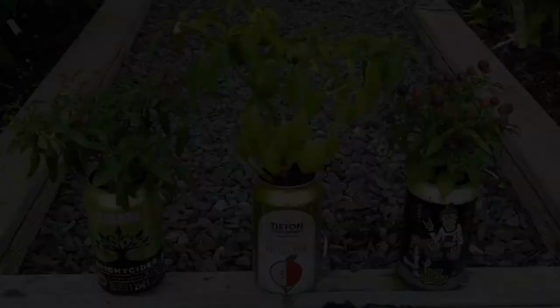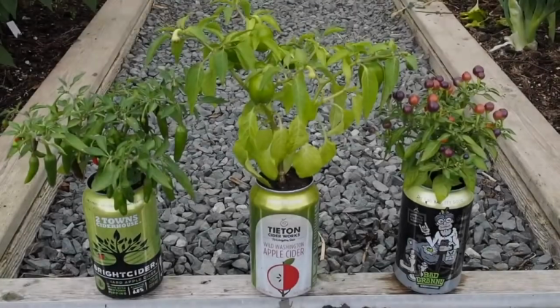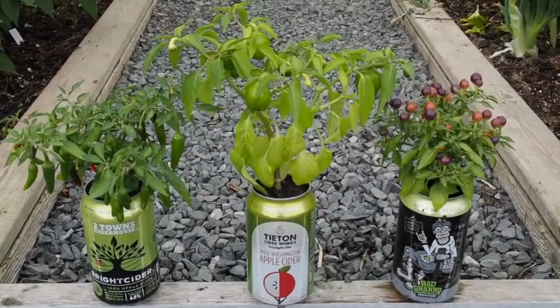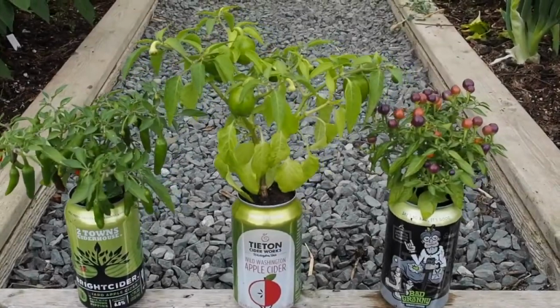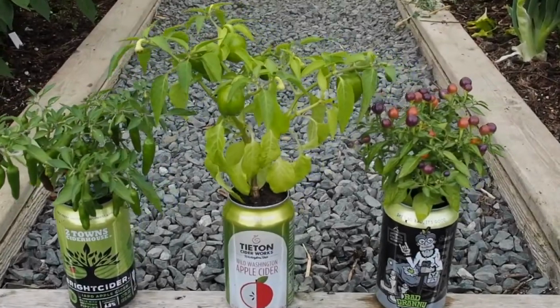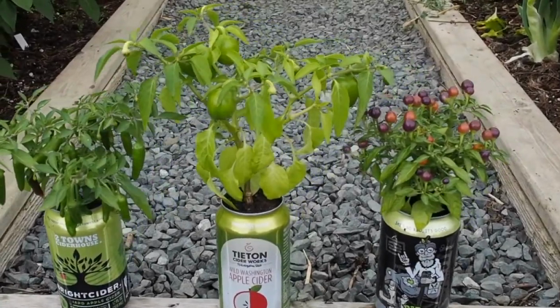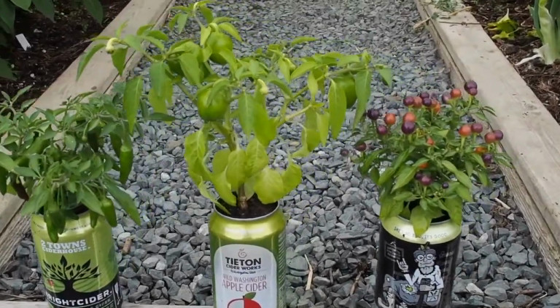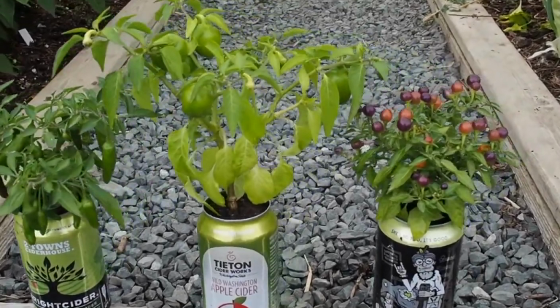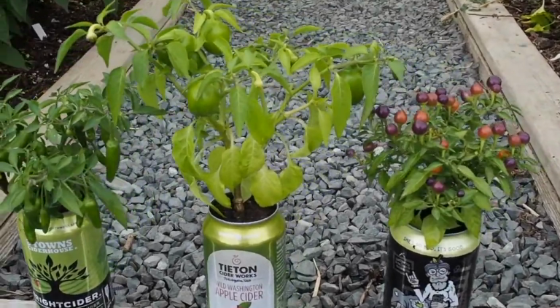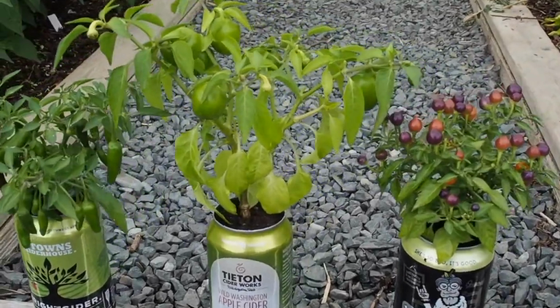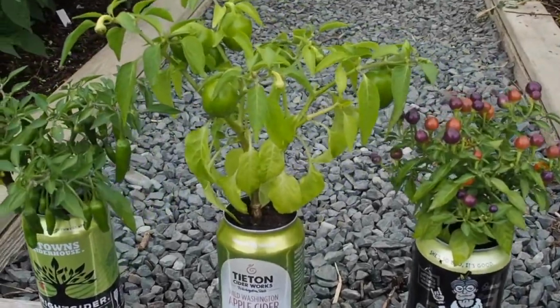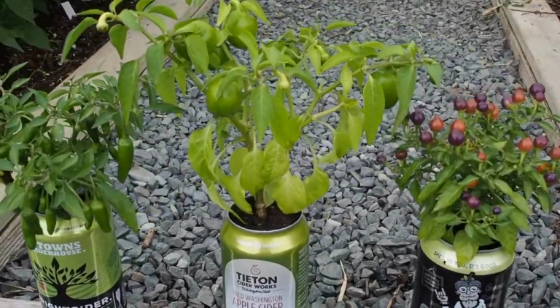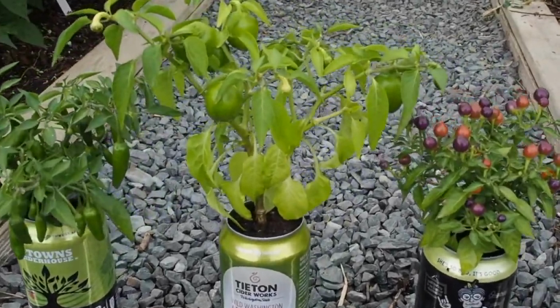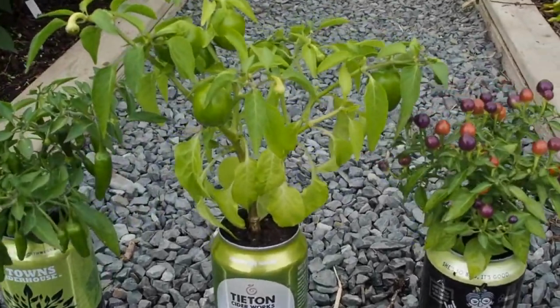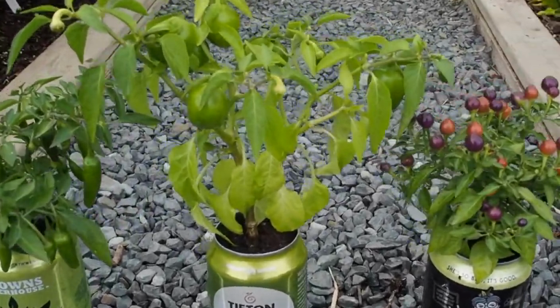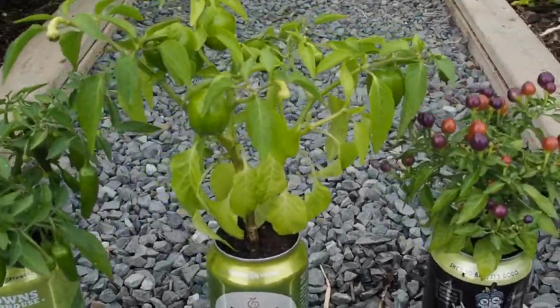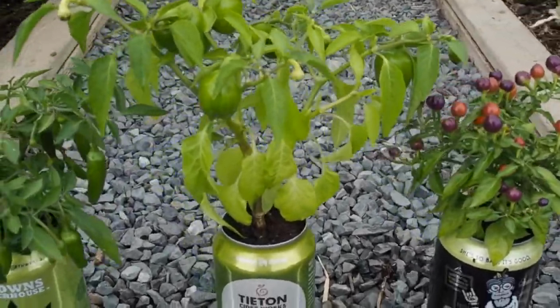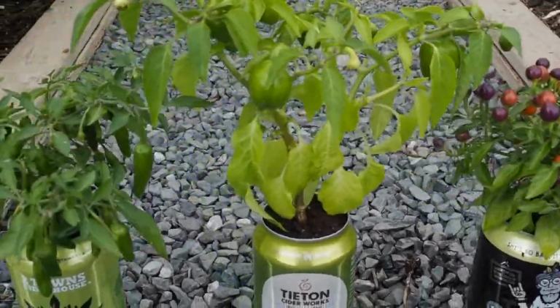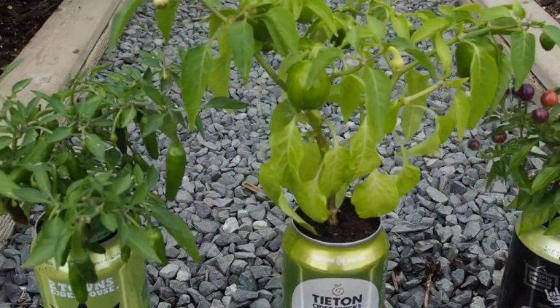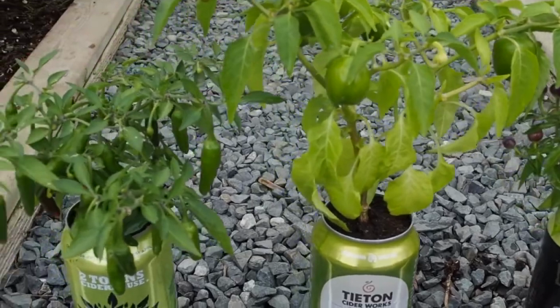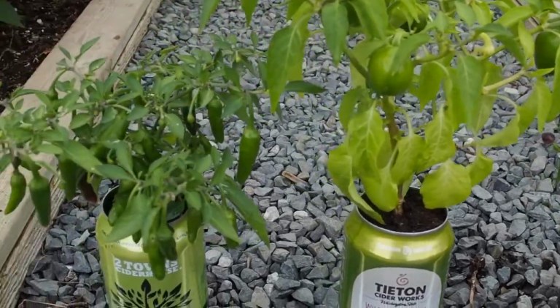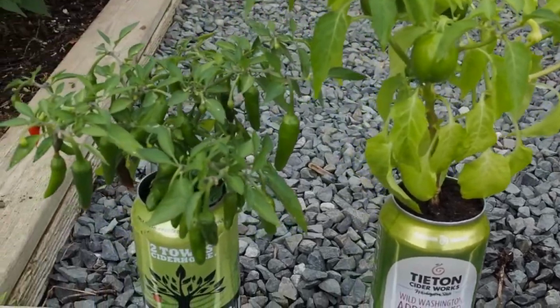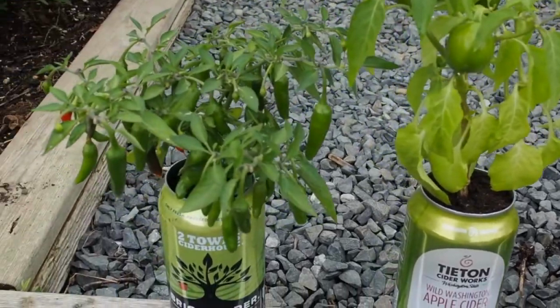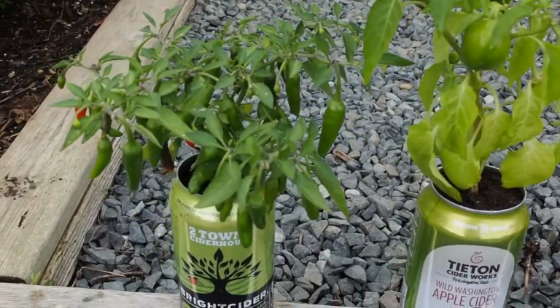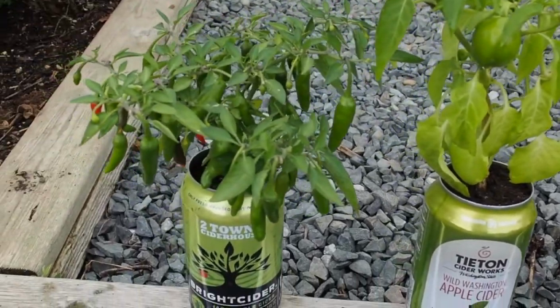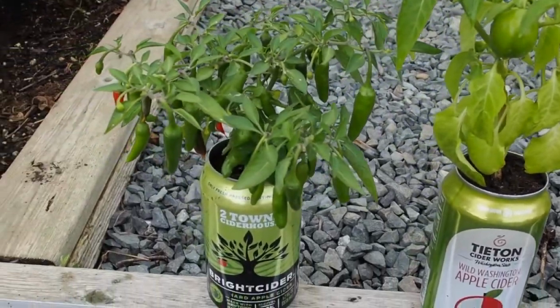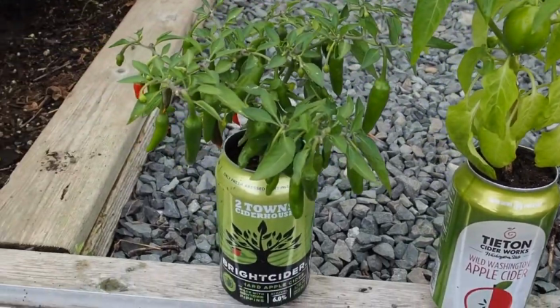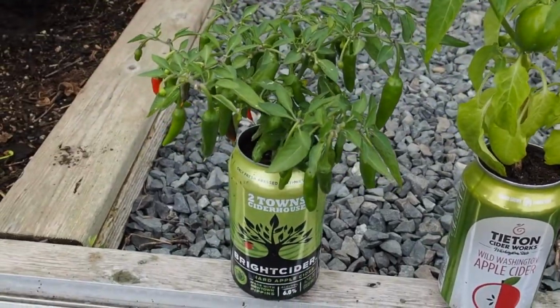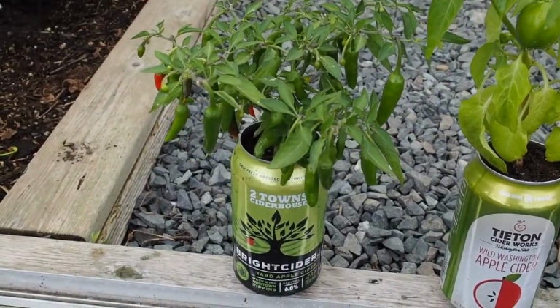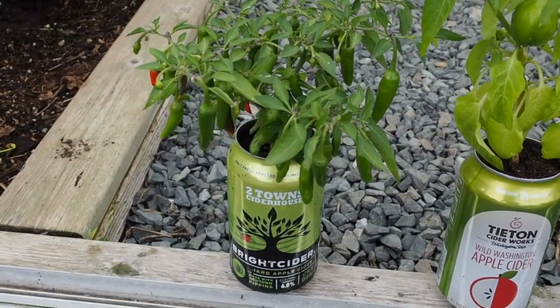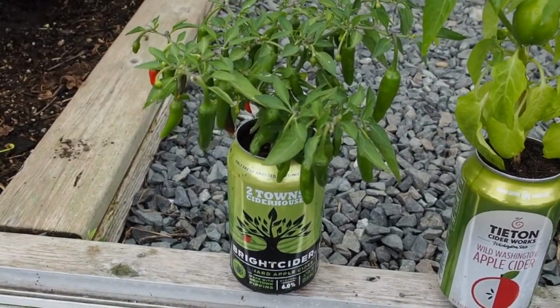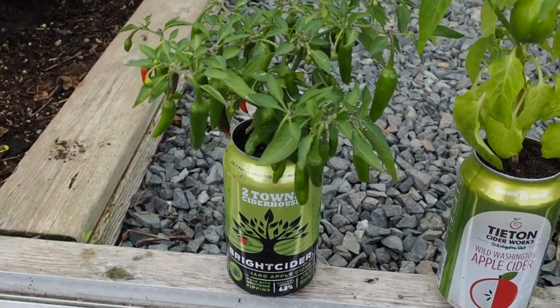Hello and welcome back to Gapy's Garden. I didn't get around to showing all of my peppers in the last pepper update video, so I thought I would go over them in a separate one.